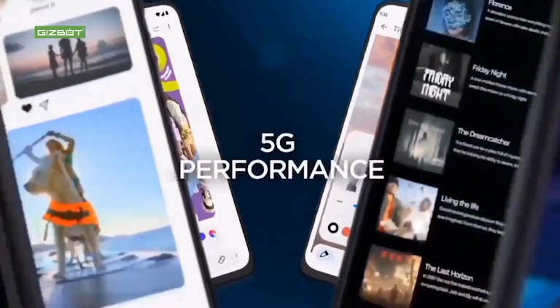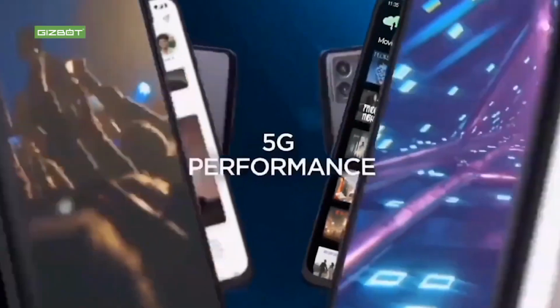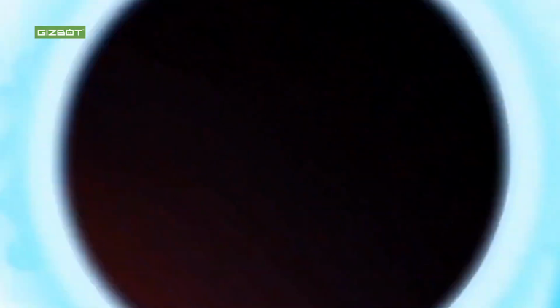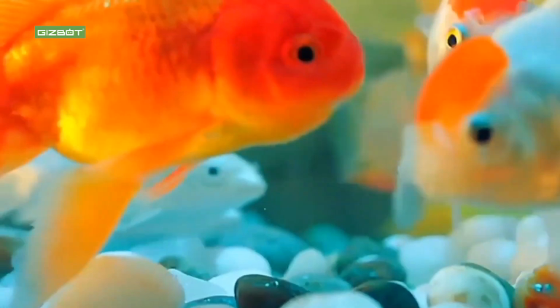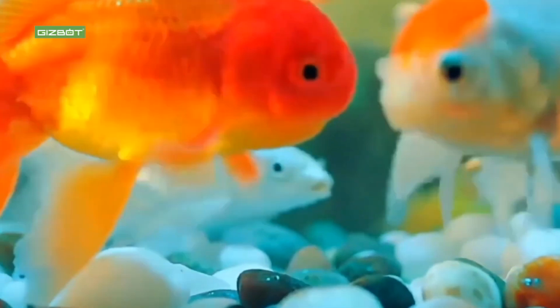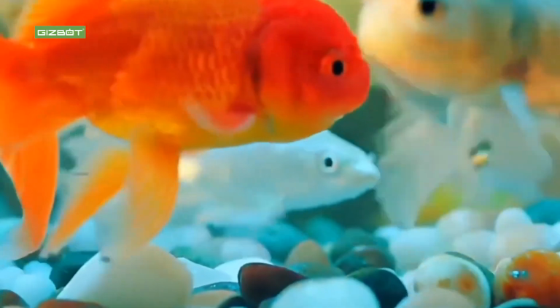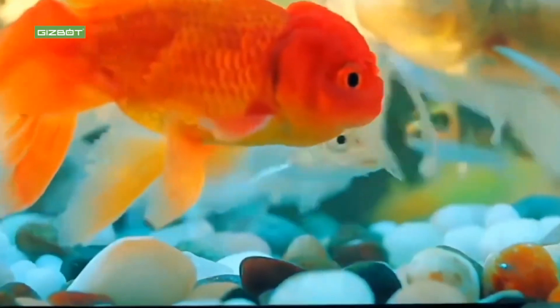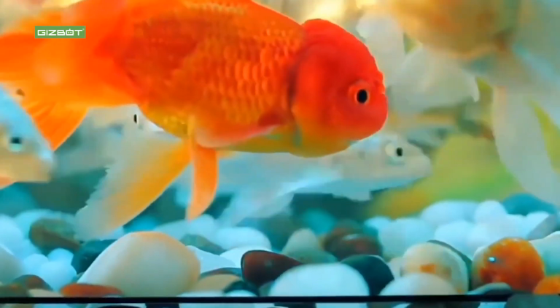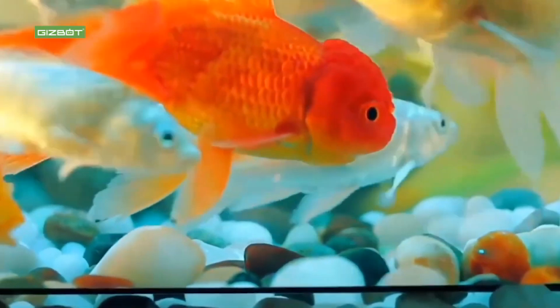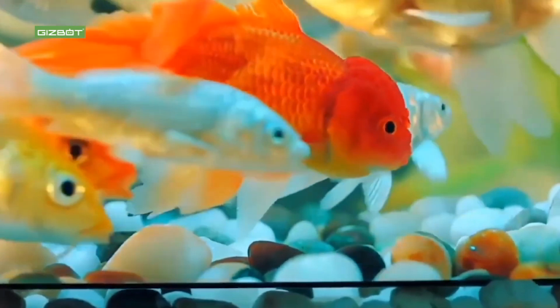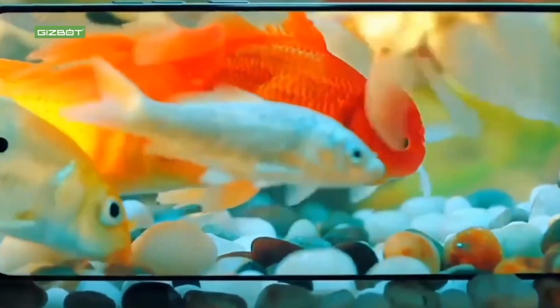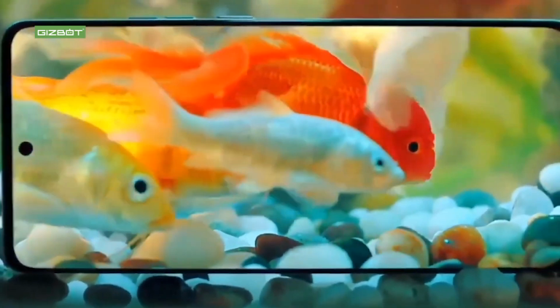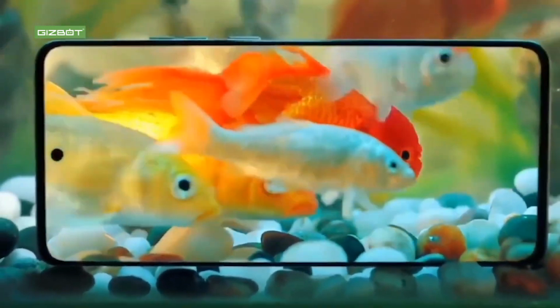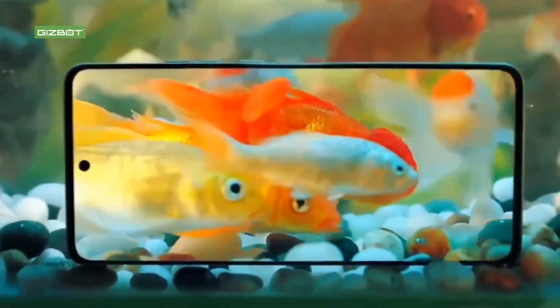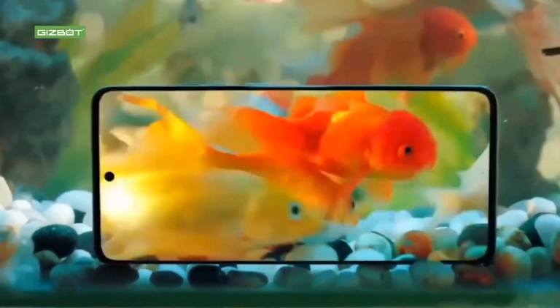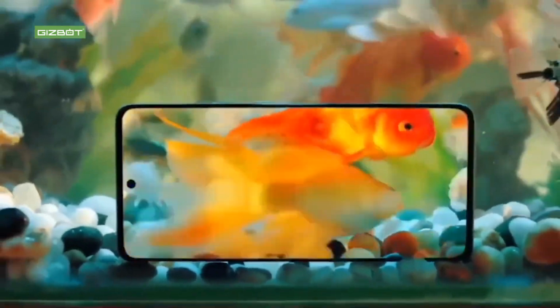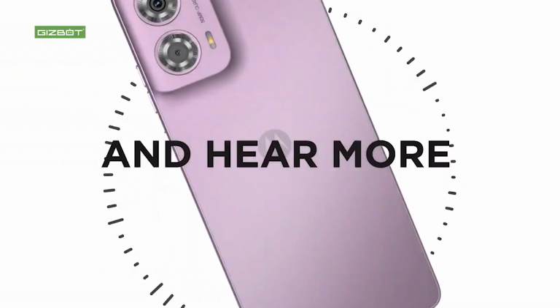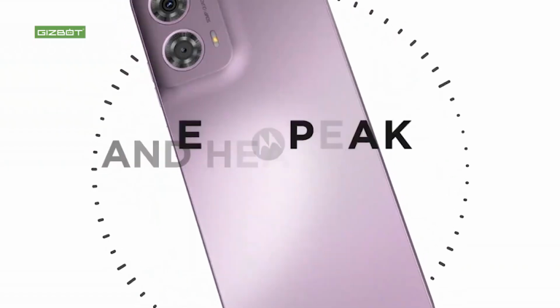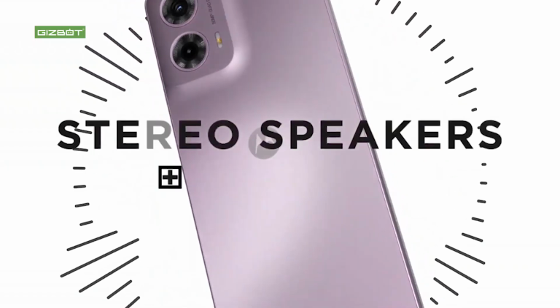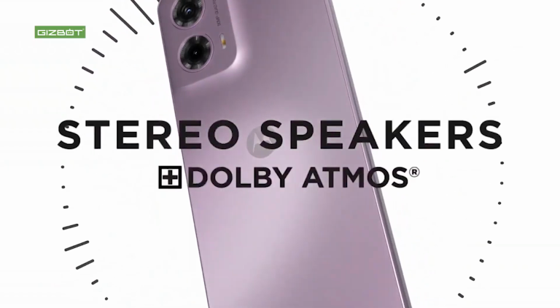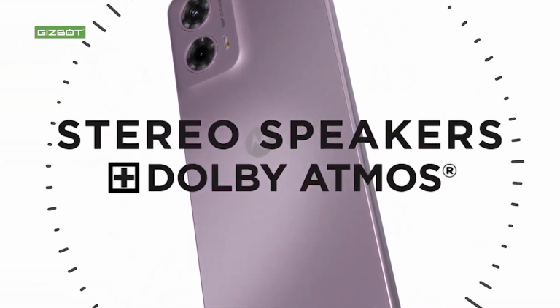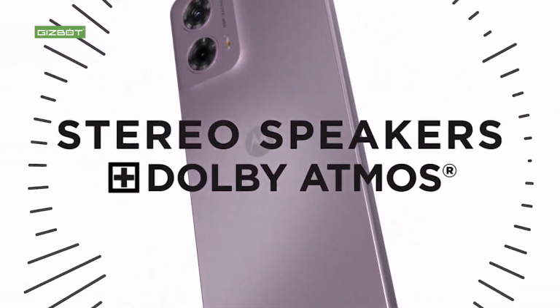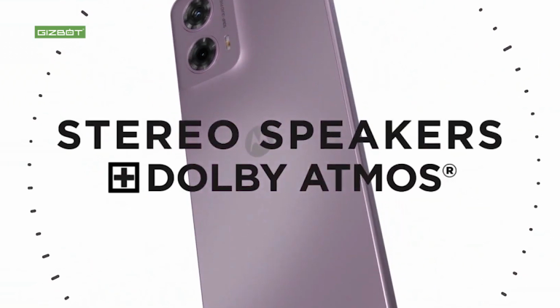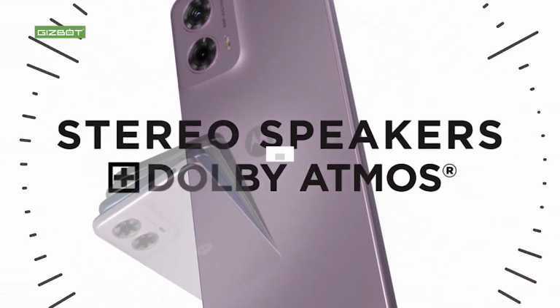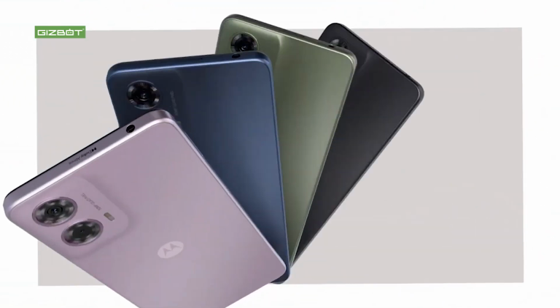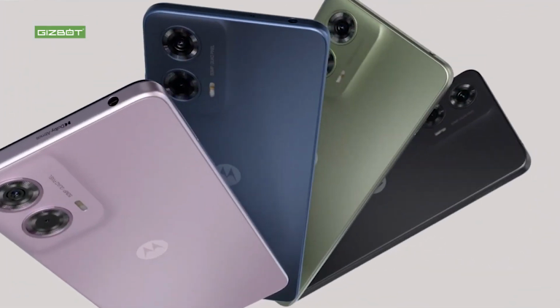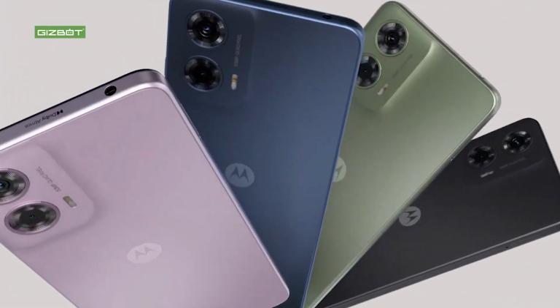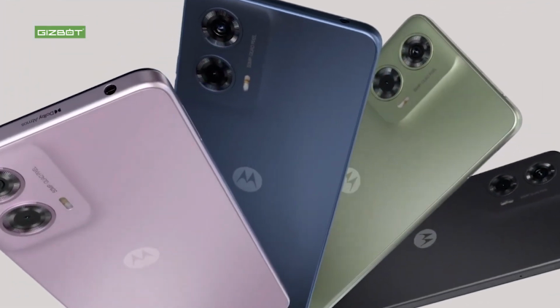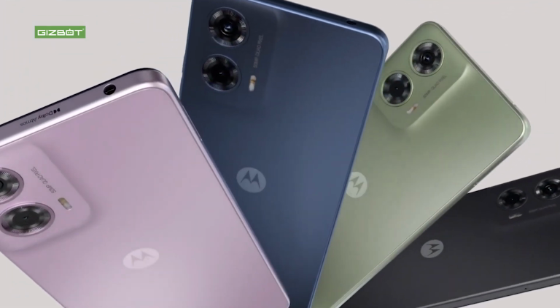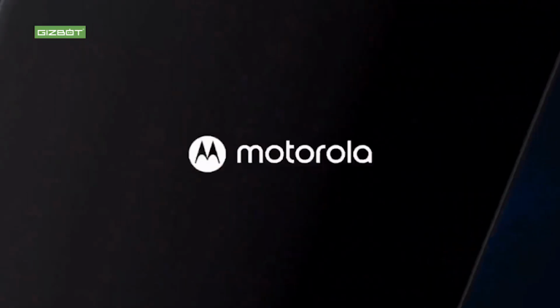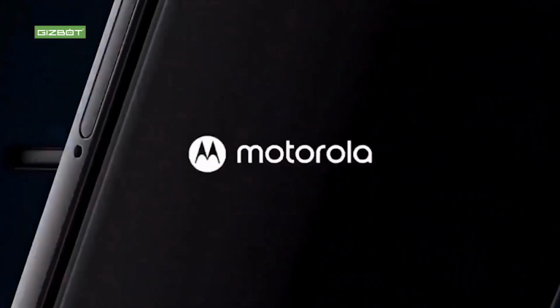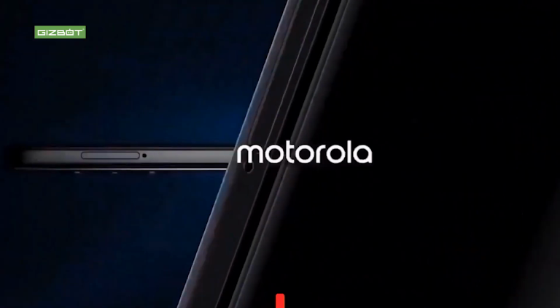Now let's talk about the processor. This phone uses the Mediatek Helio G85 SoC. It is a mid-range phone with a Mediatek processor.